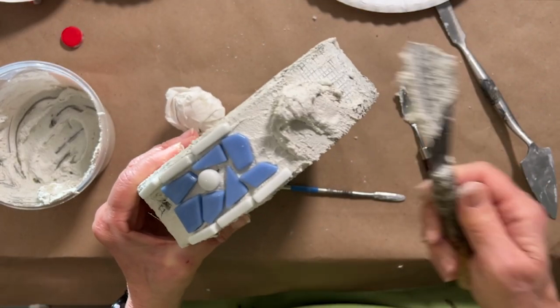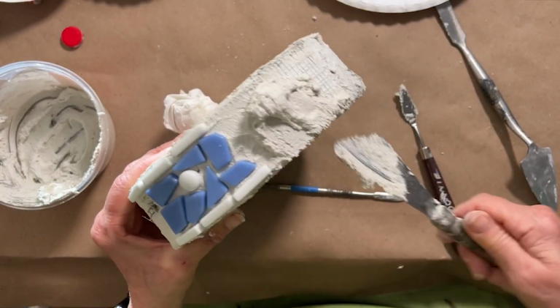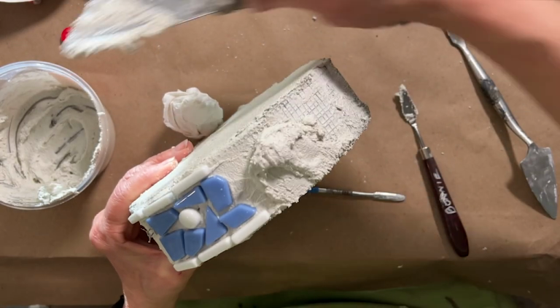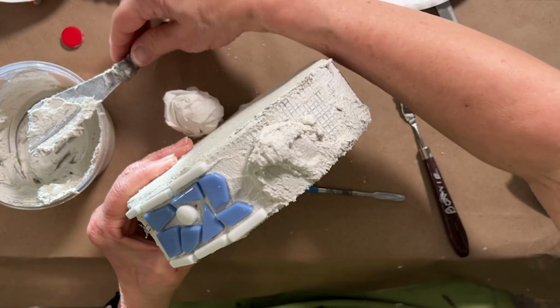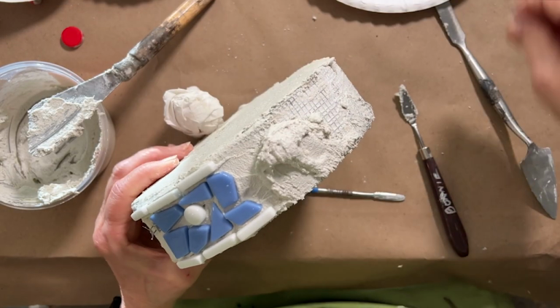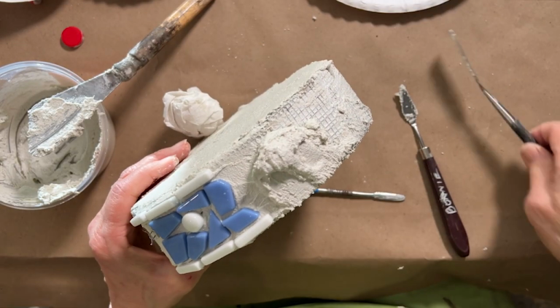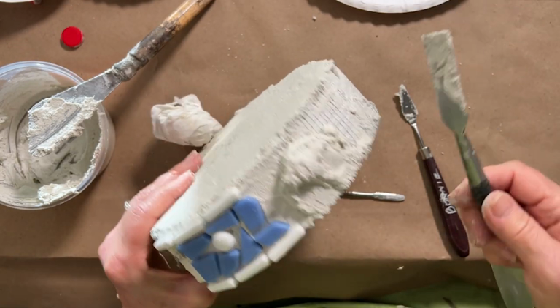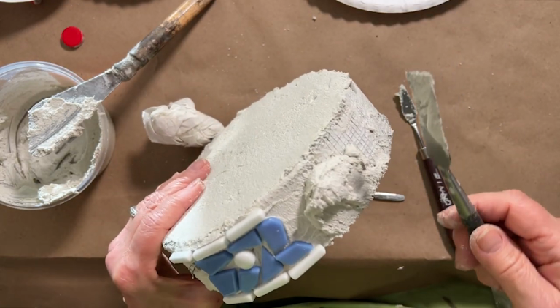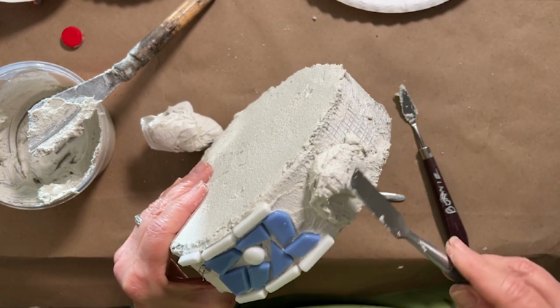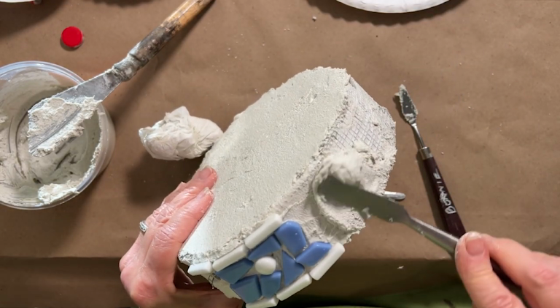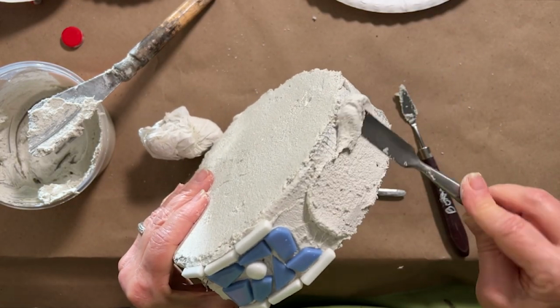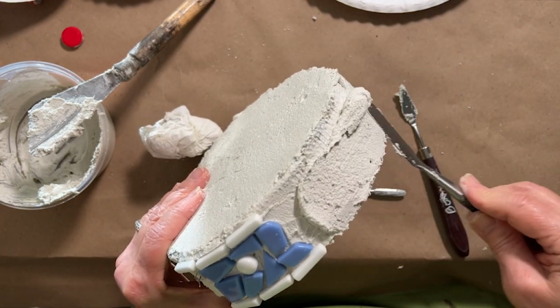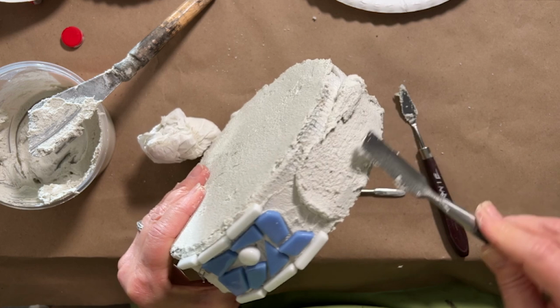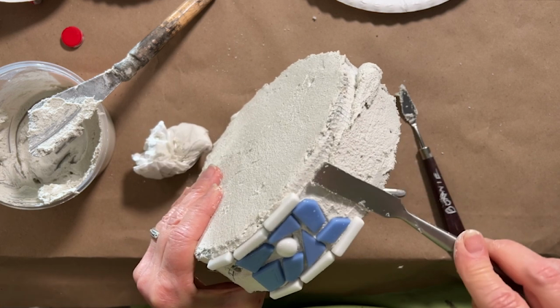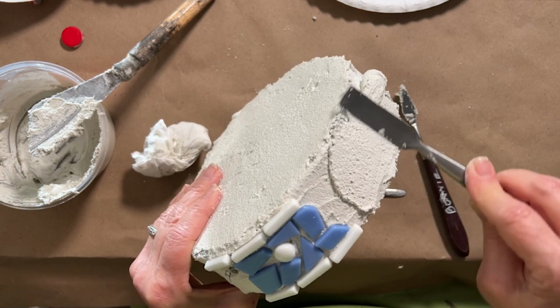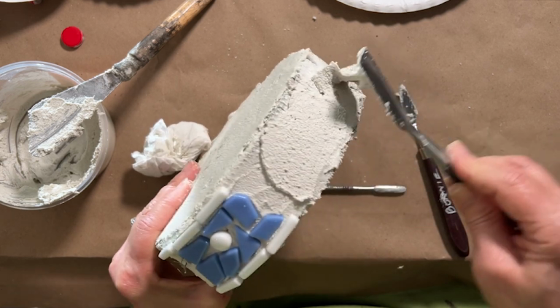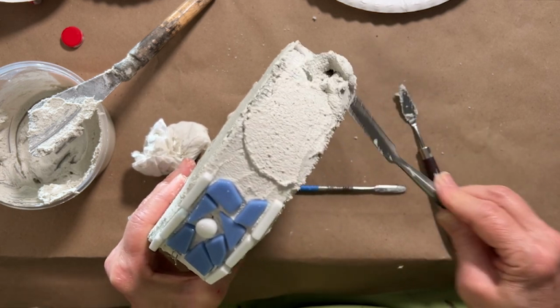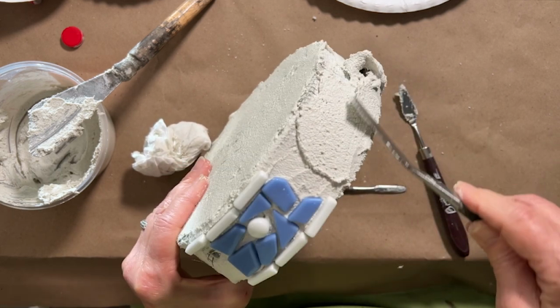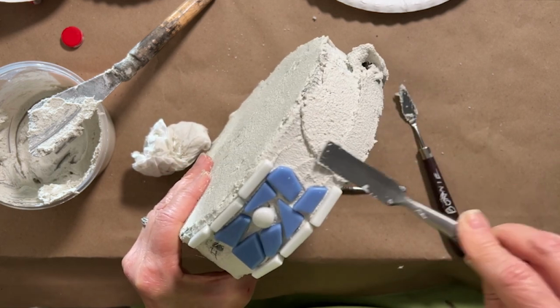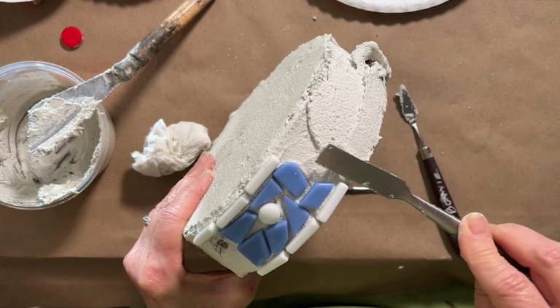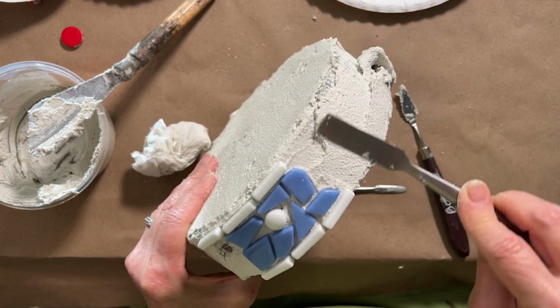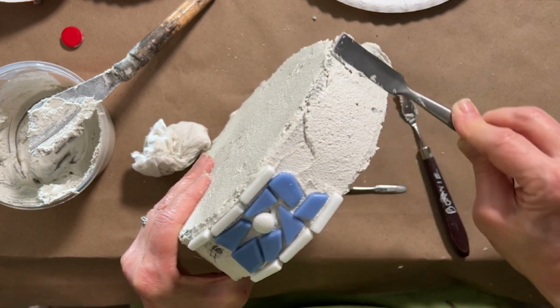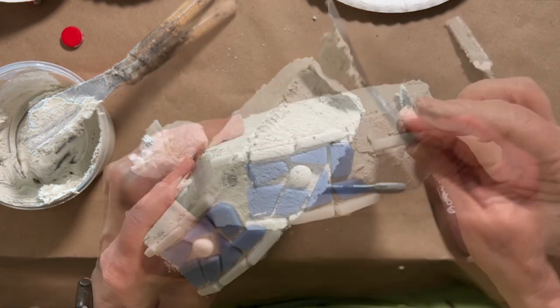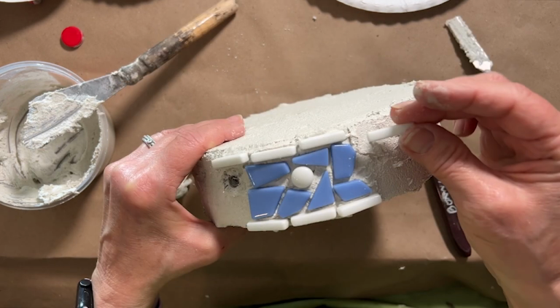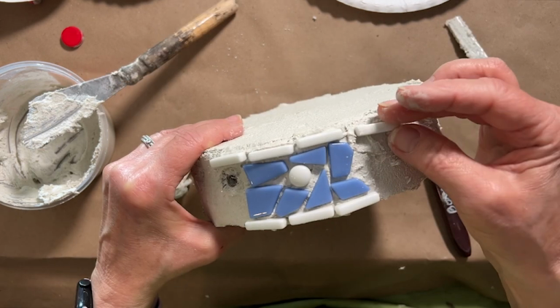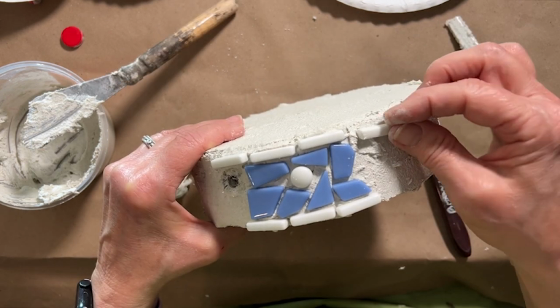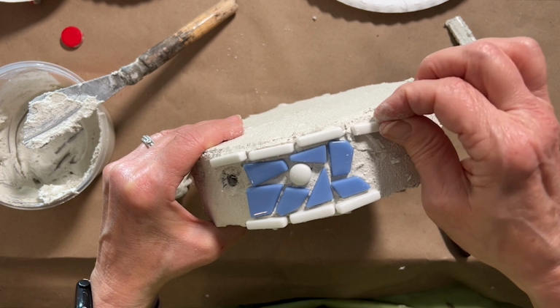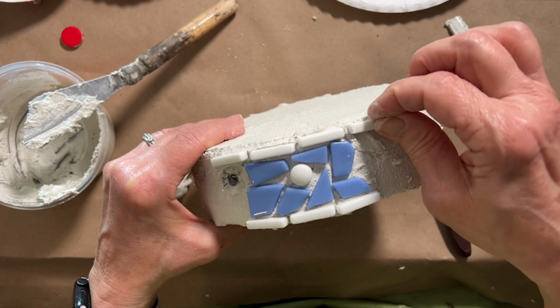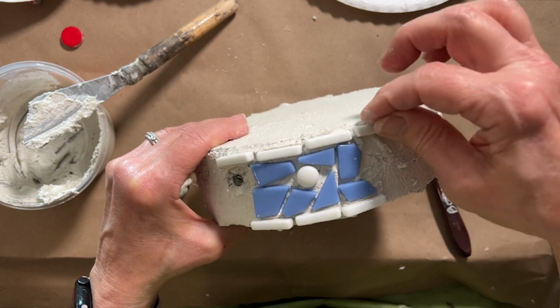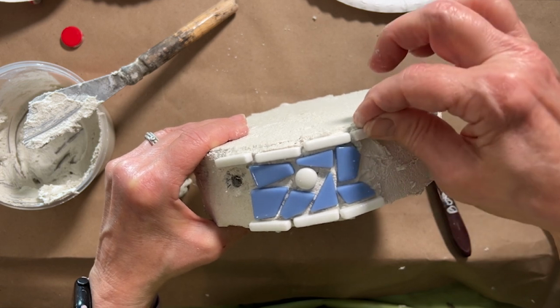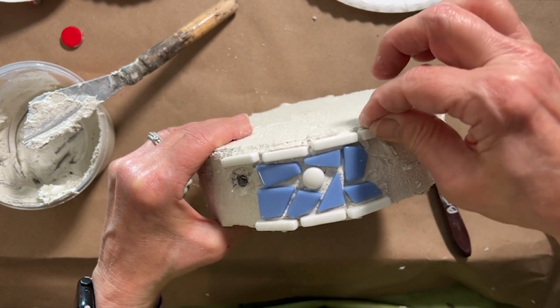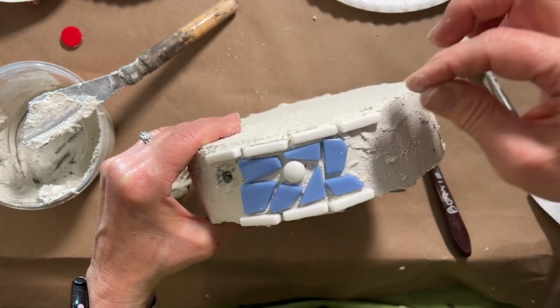Using thinset as my adhesive, I began doing the sides first. I wanted to set a tone for the design, and for me starting this way just made sense. The mosaic is bulky and awkward to maneuver.